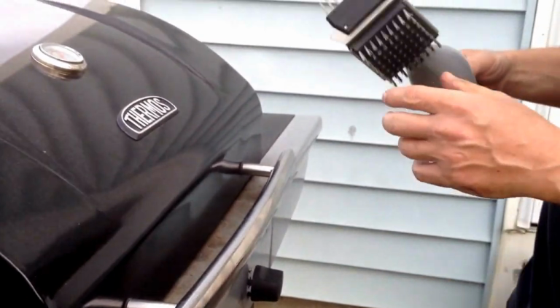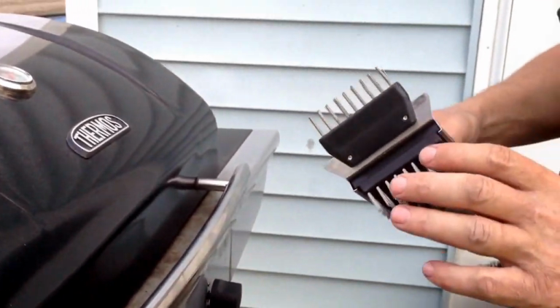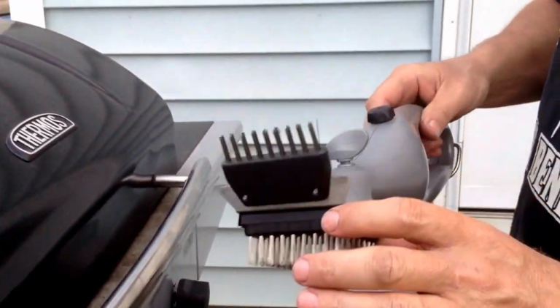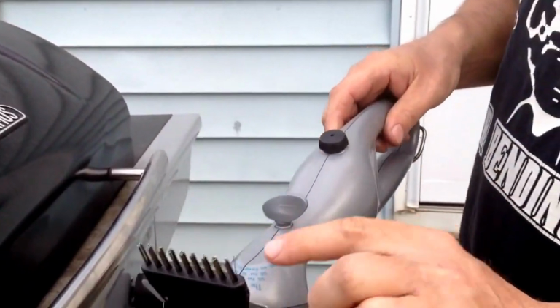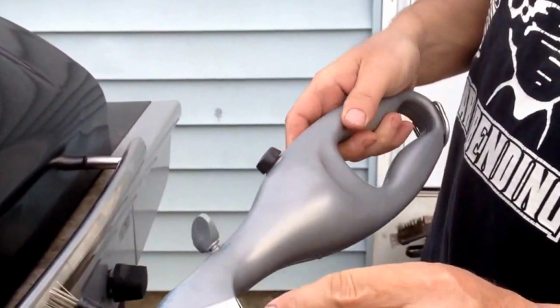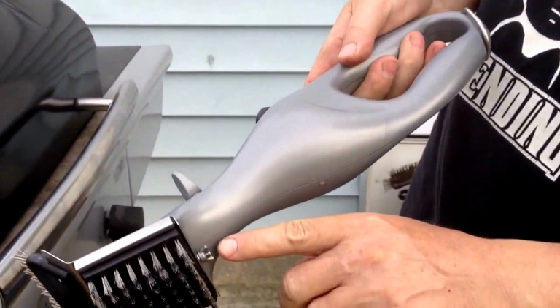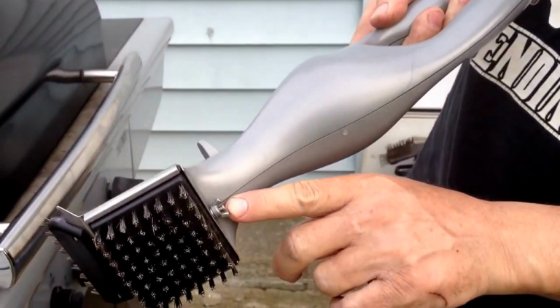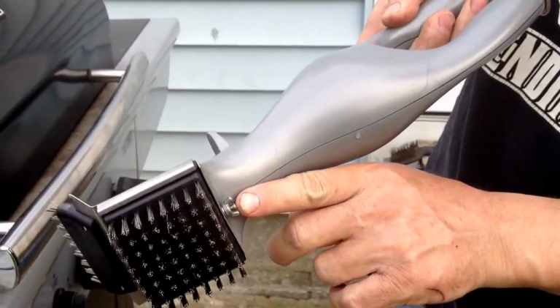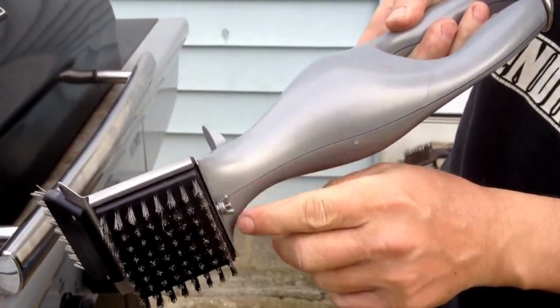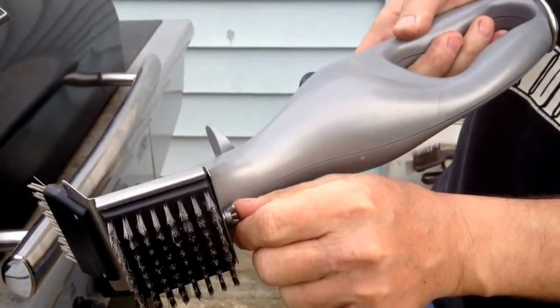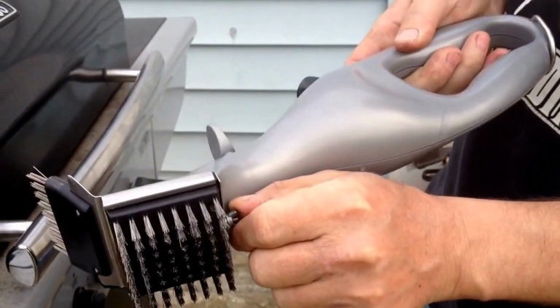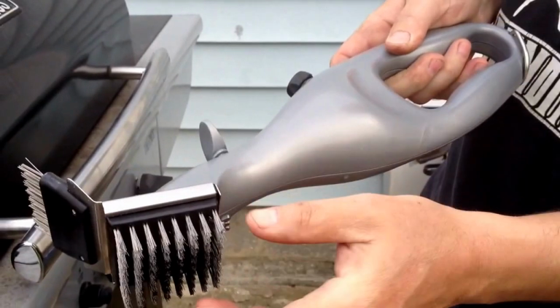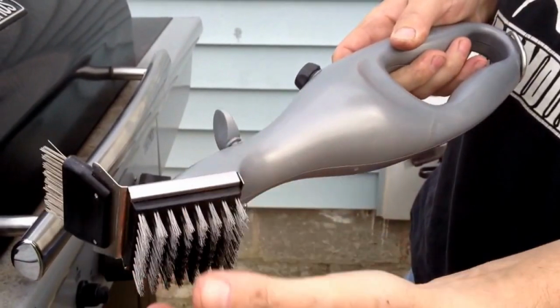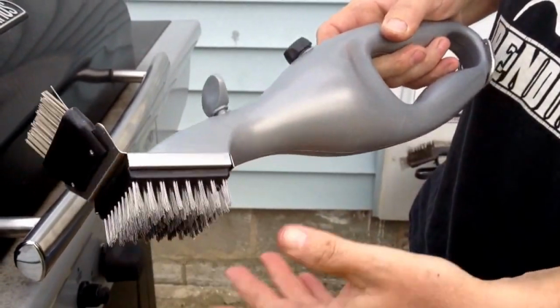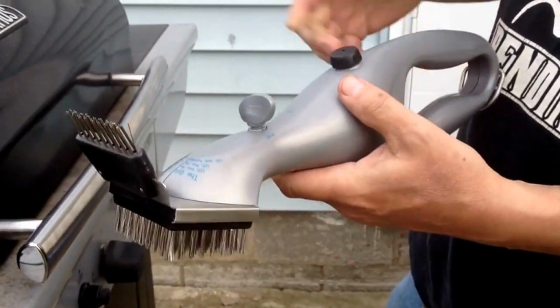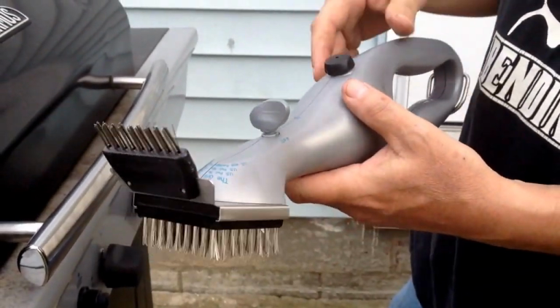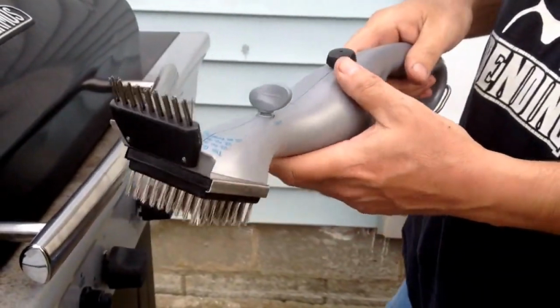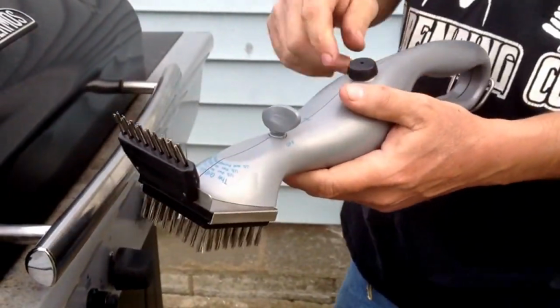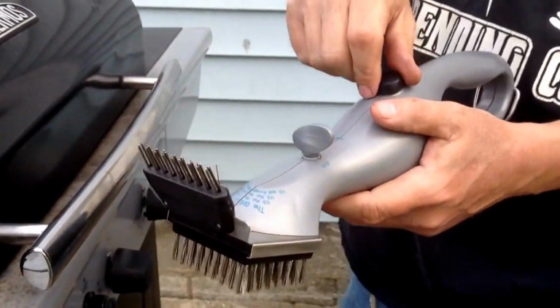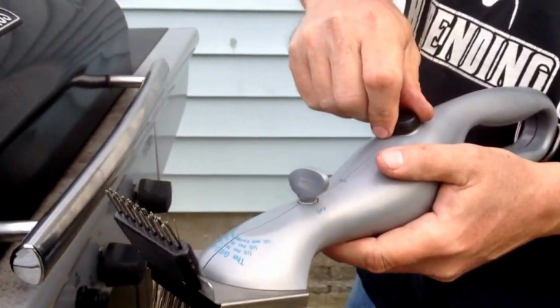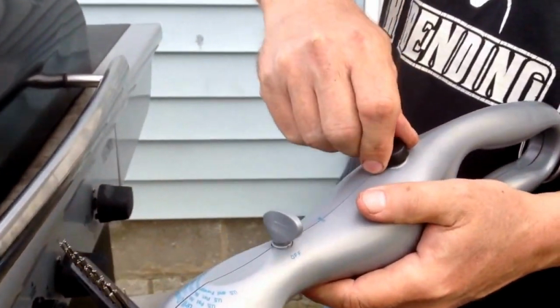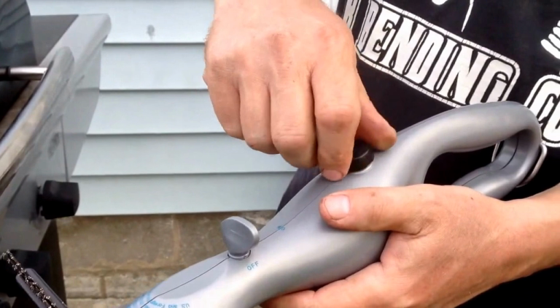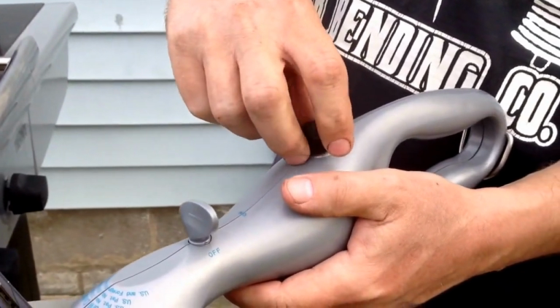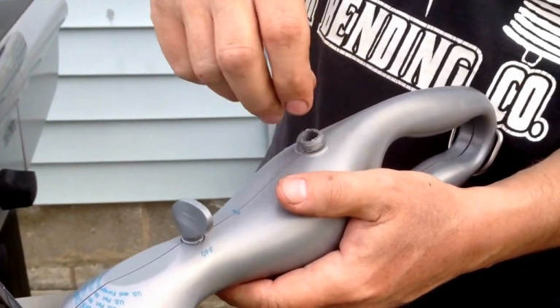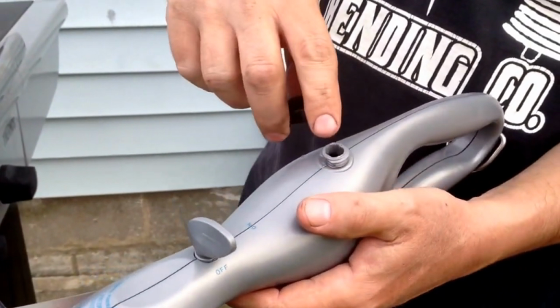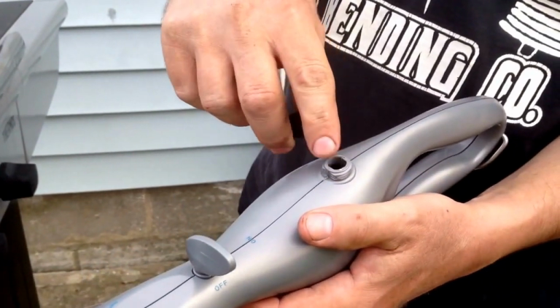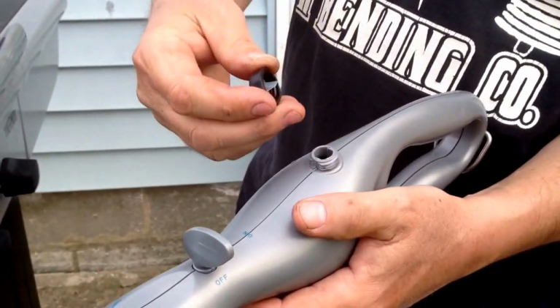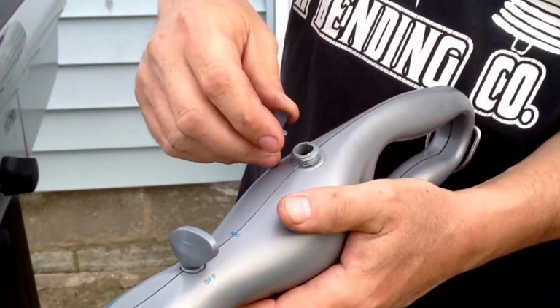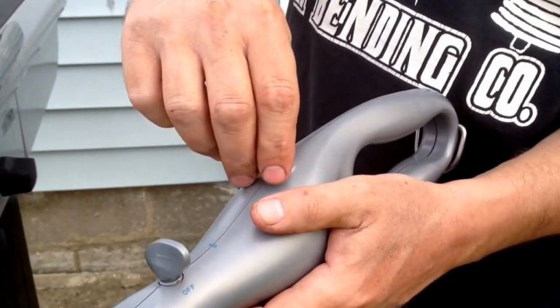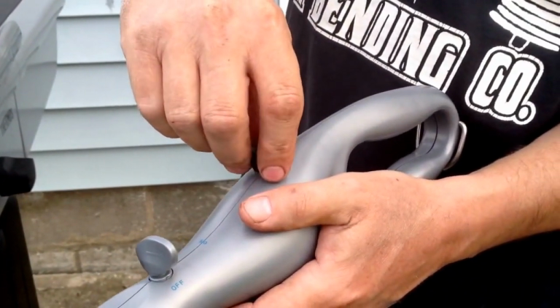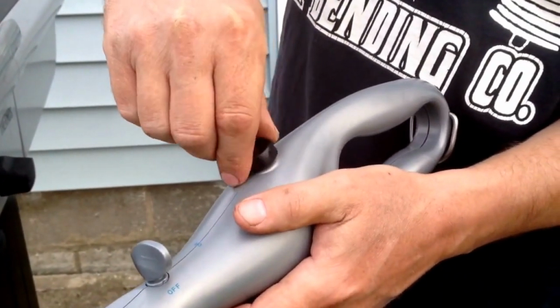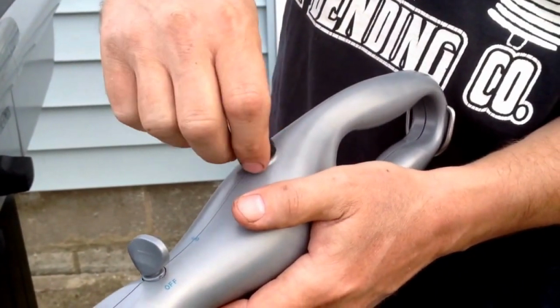The attachments on it come off. There's a little screw here — a wing nut that you can take off so it comes off and you can wash it. You fill it with water: you take this little cap off here, put the water in there, which I already filled it for this video.